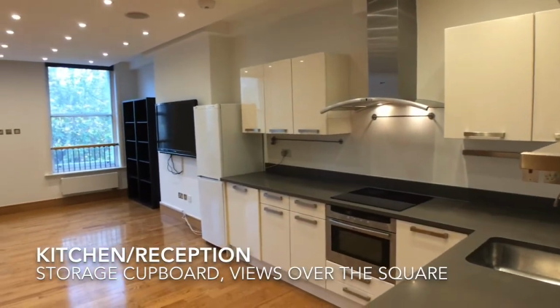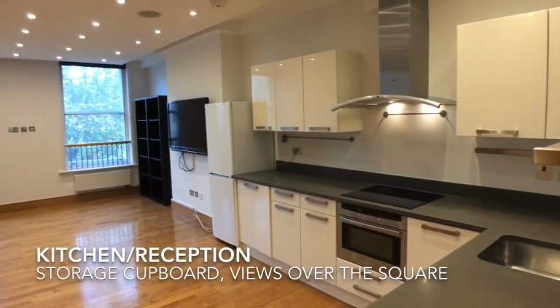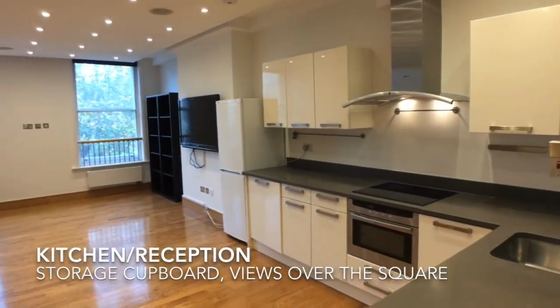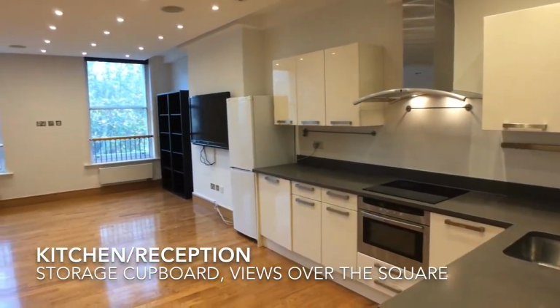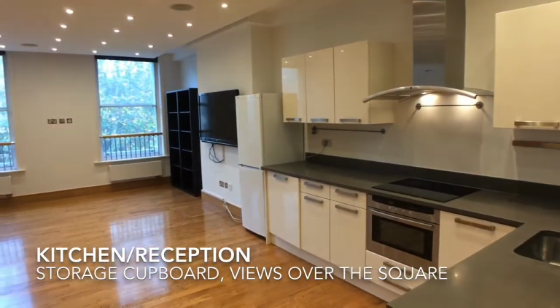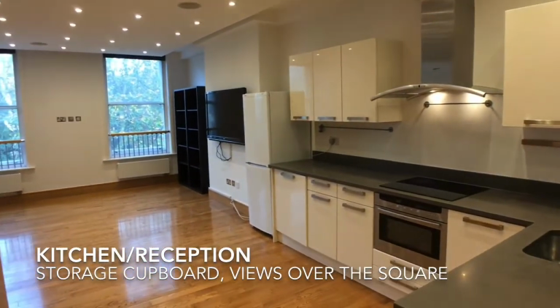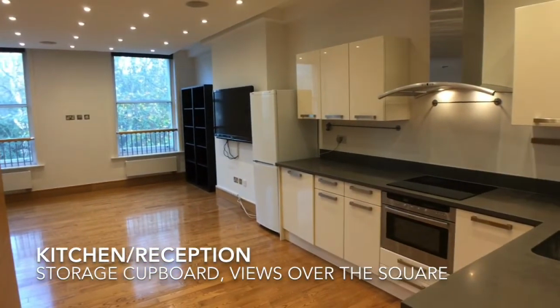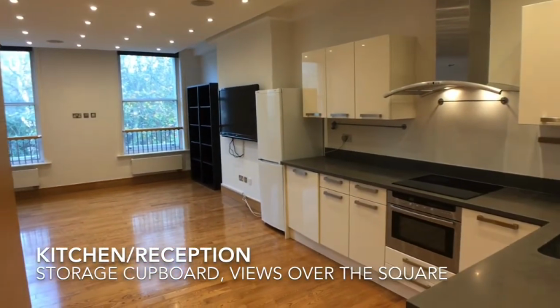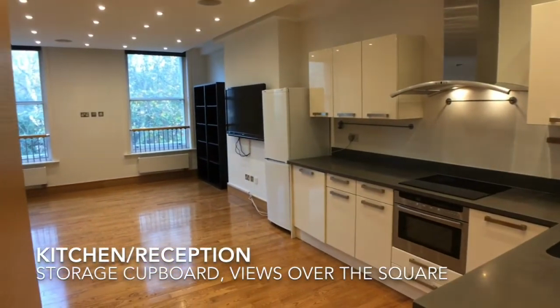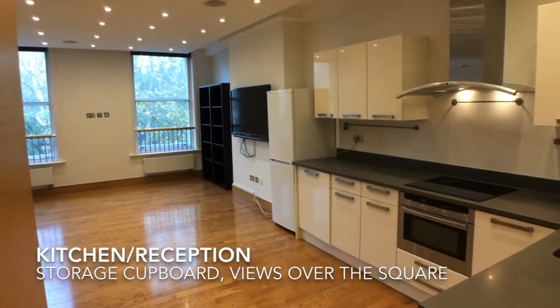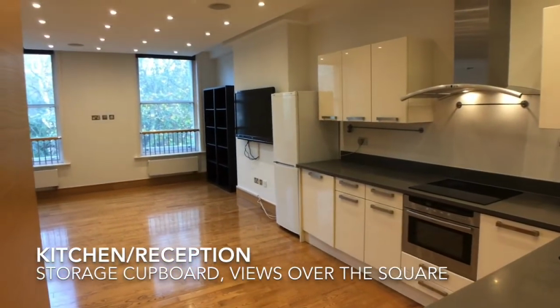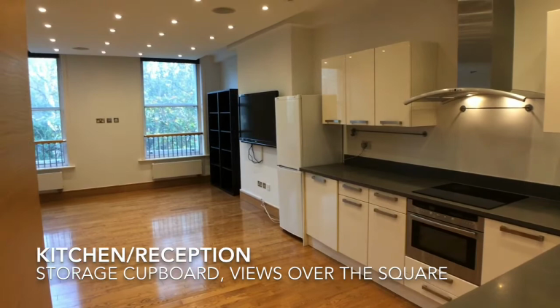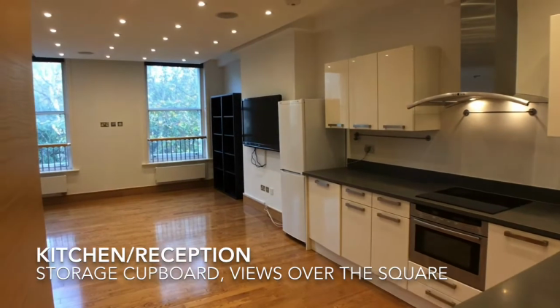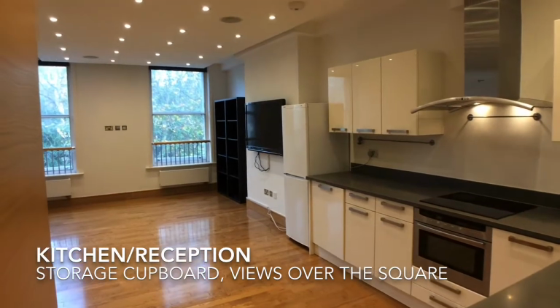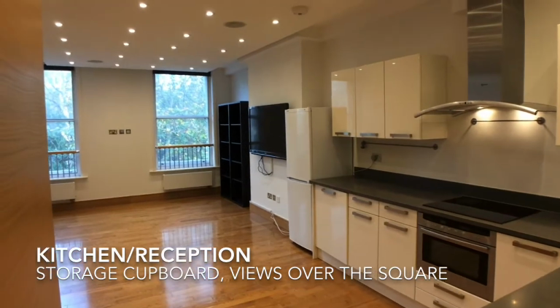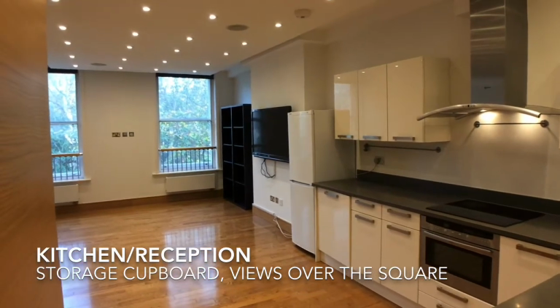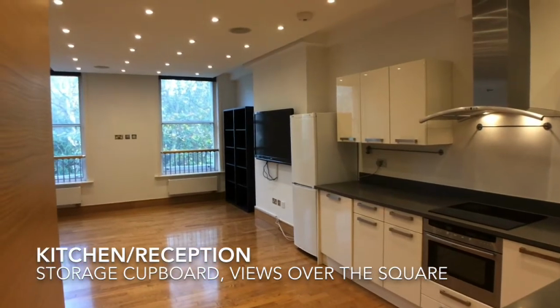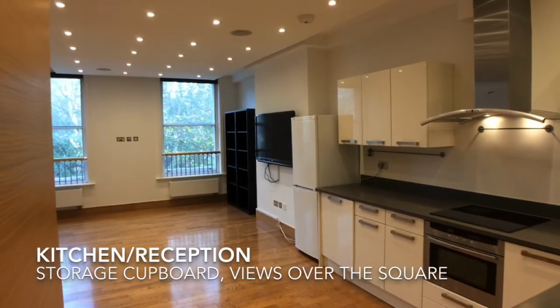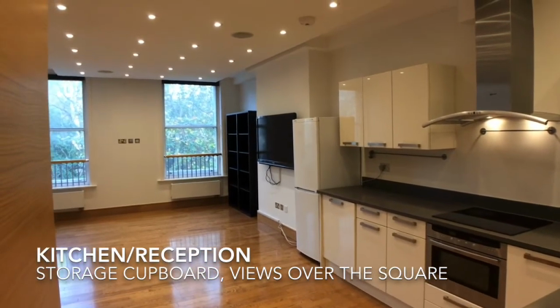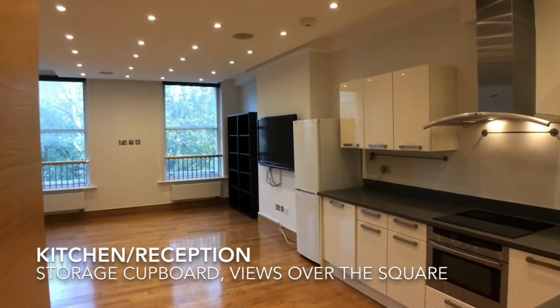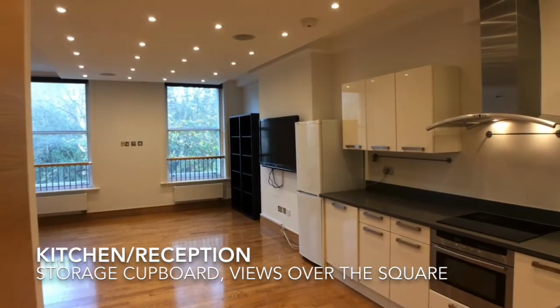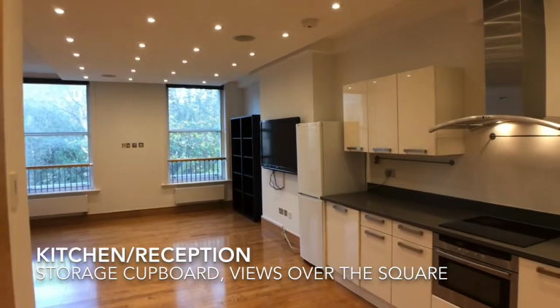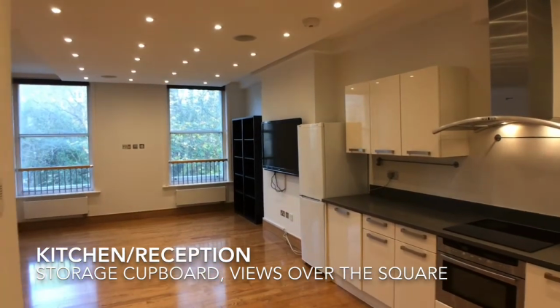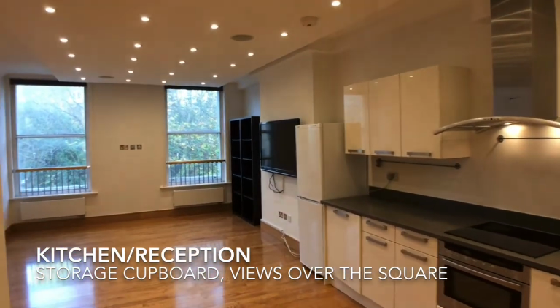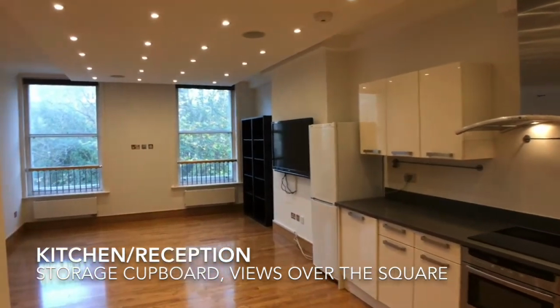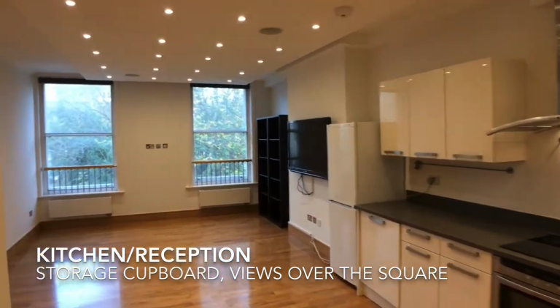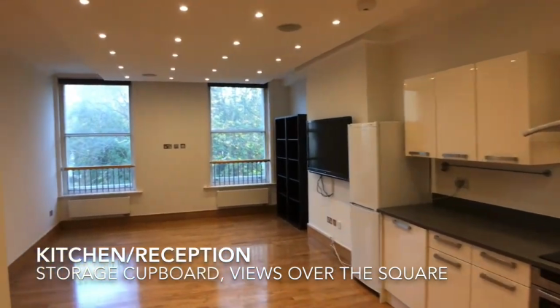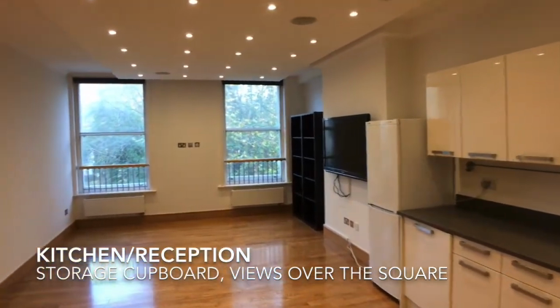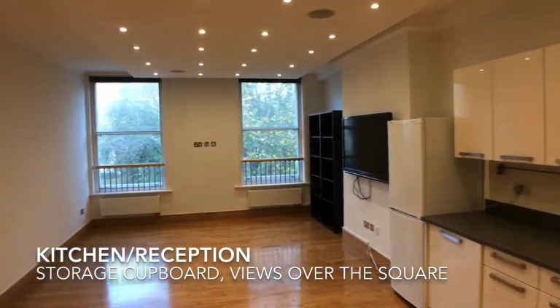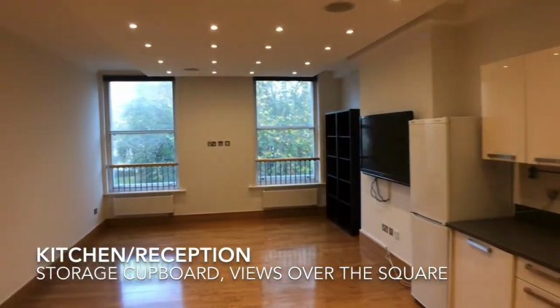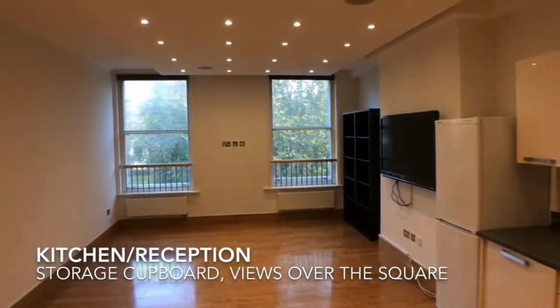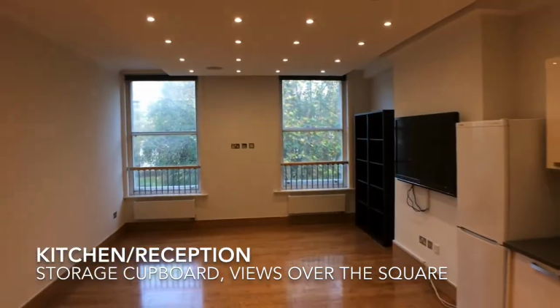The final room in the flat is the spacious kitchen reception, which is illuminated by two large windows overlooking Bloomsbury Square Gardens.